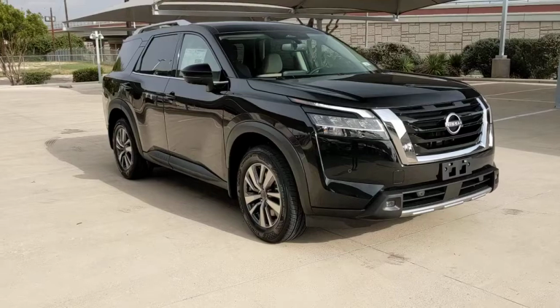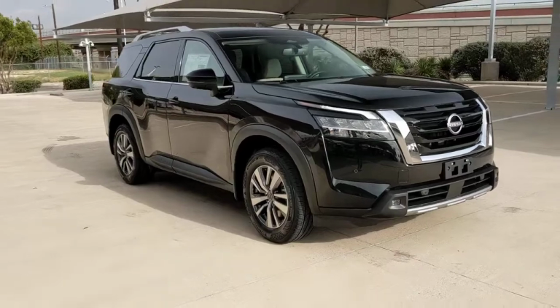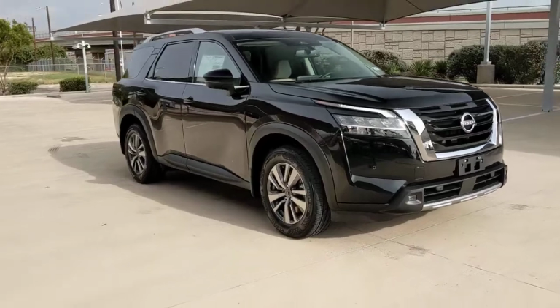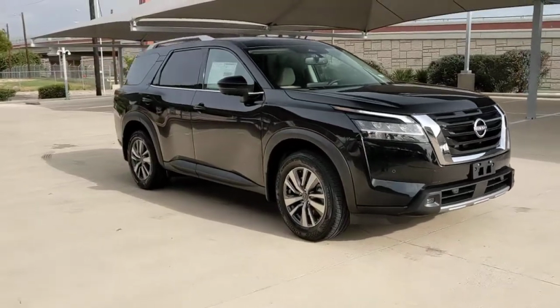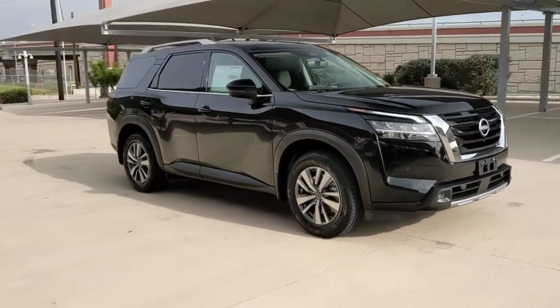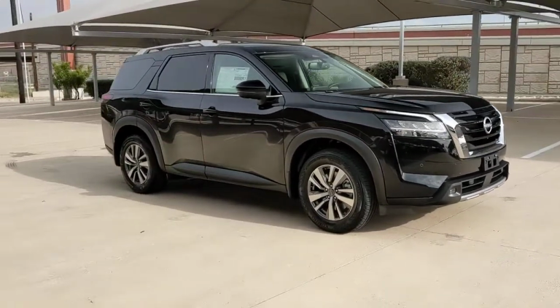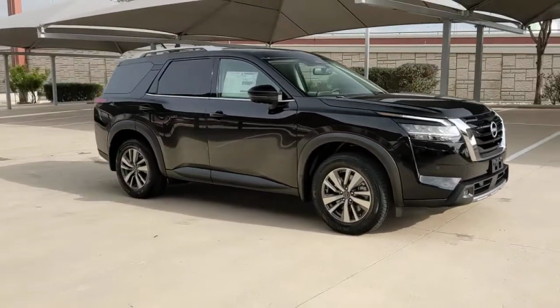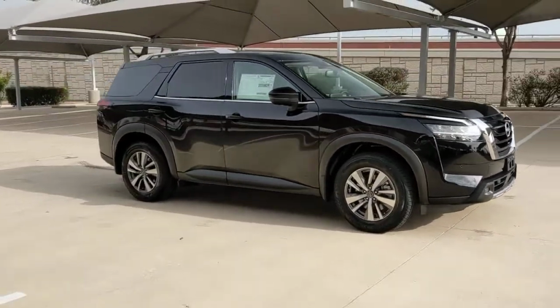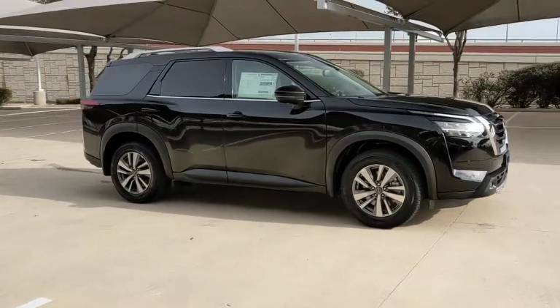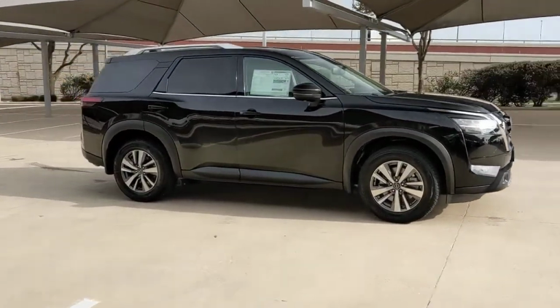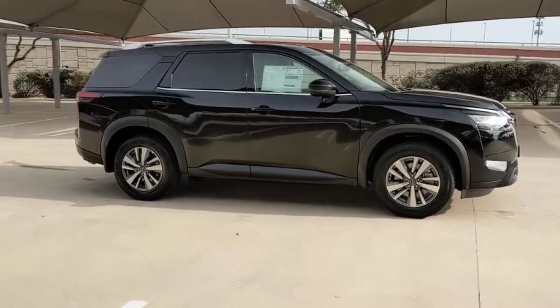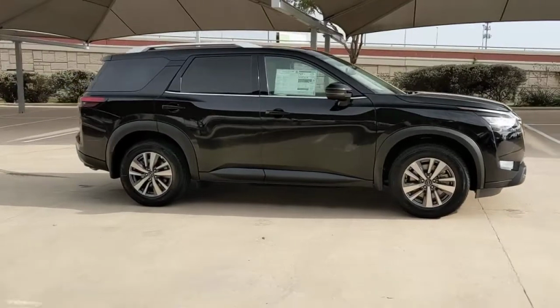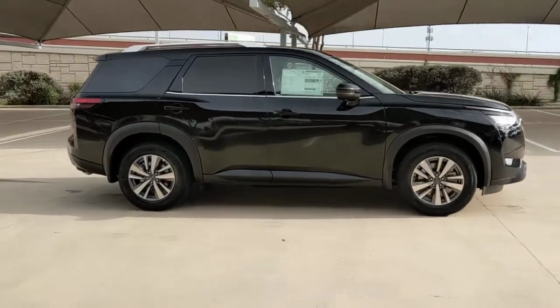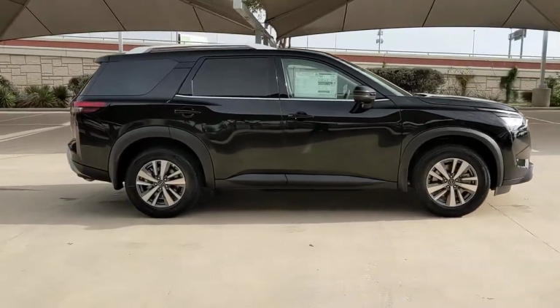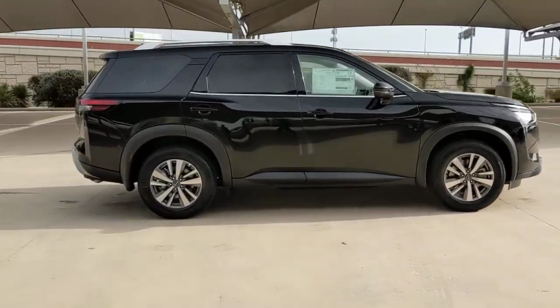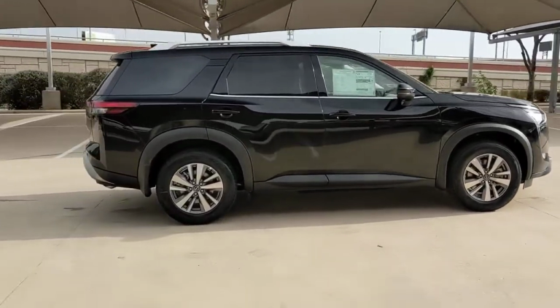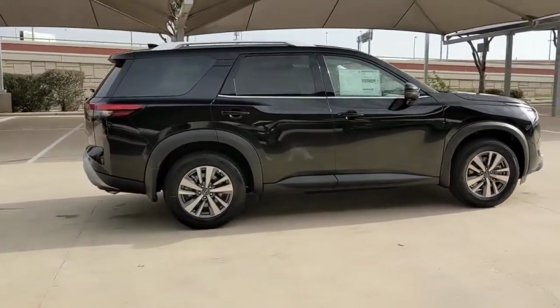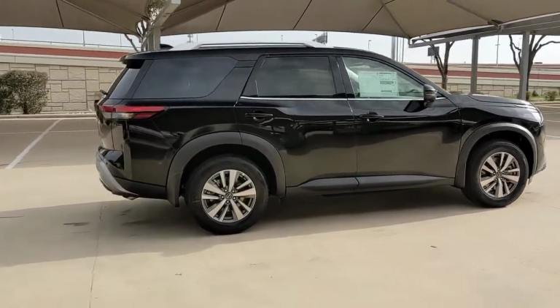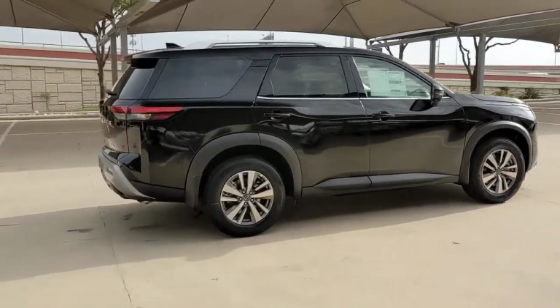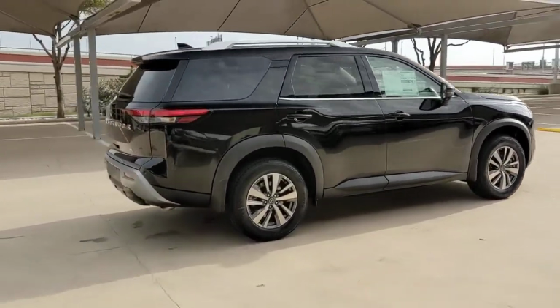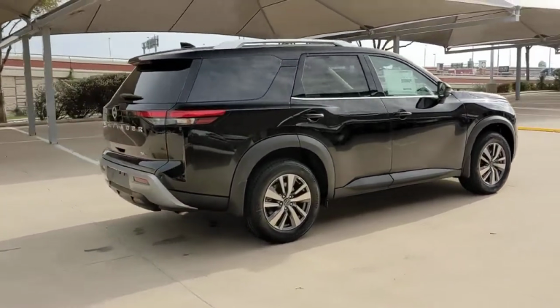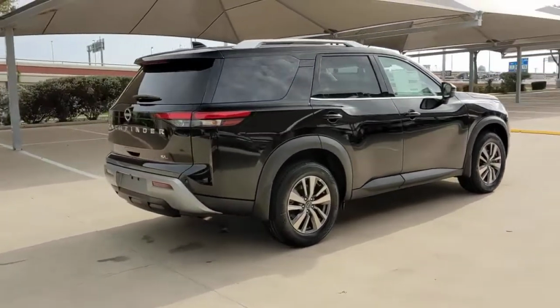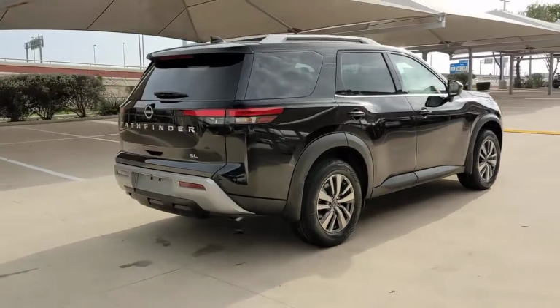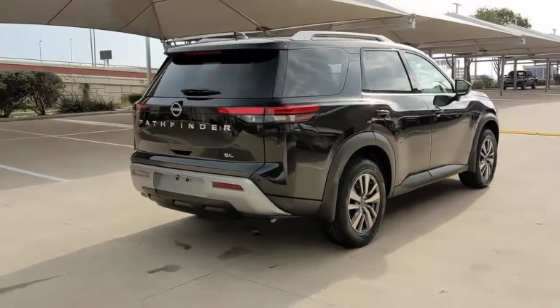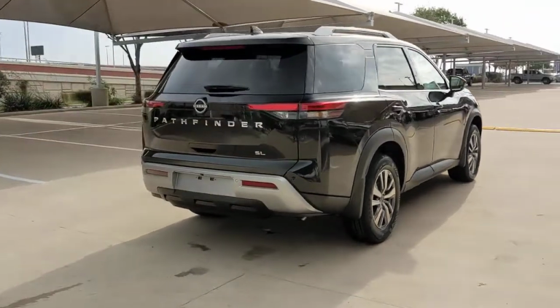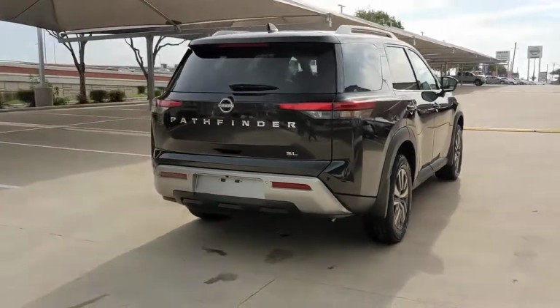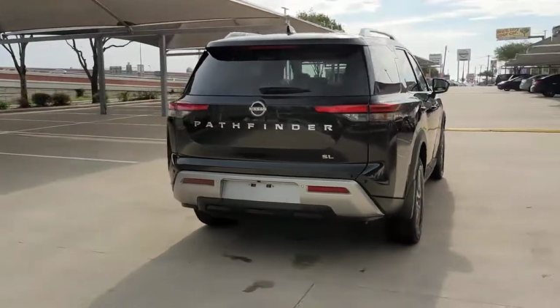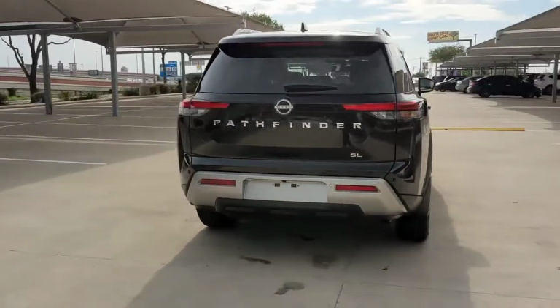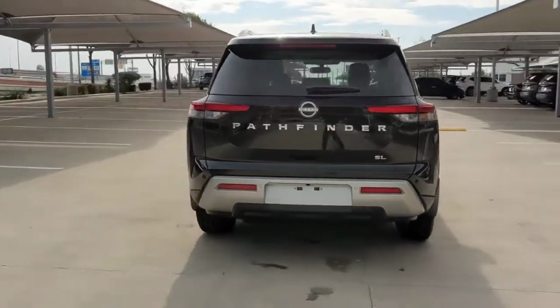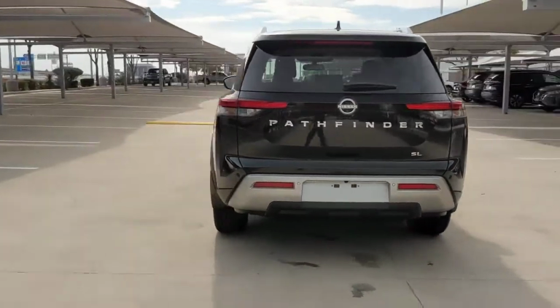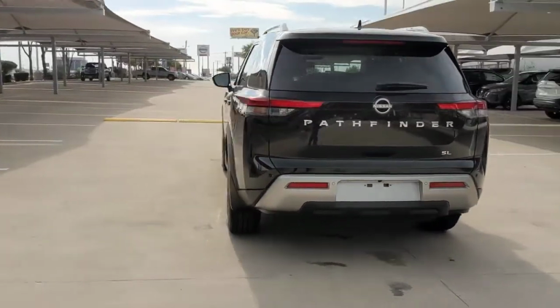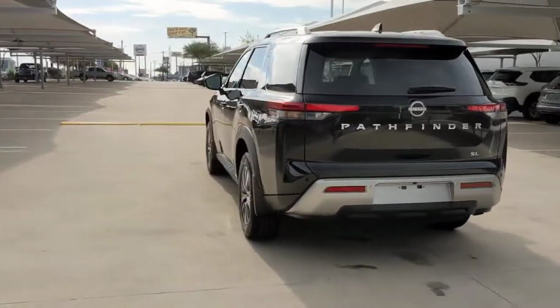Can you see yourself in the 2022 Nissan Pathfinder? Picture yourself at the wheel of this comfortable and capable Pathfinder. Solid, versatile, and smooth, it has all the features you need to make road trips, towing, and household projects a breeze.